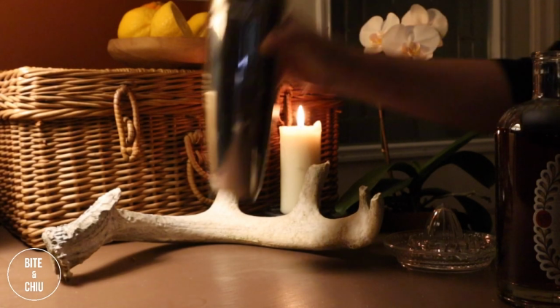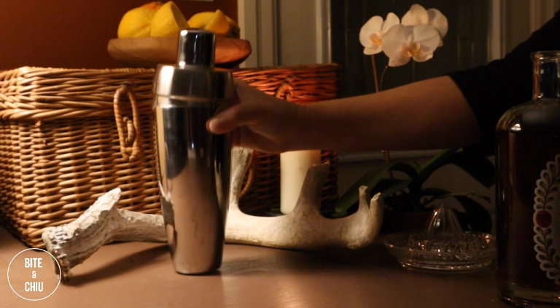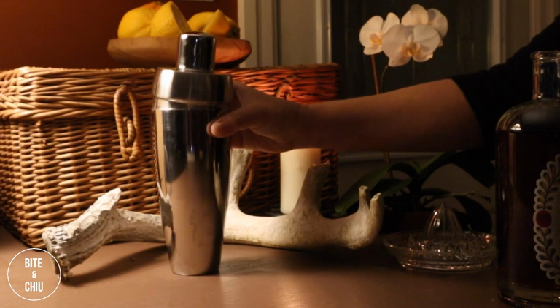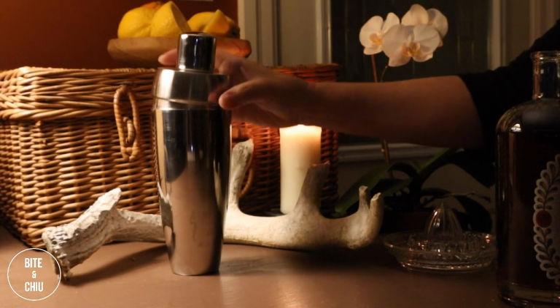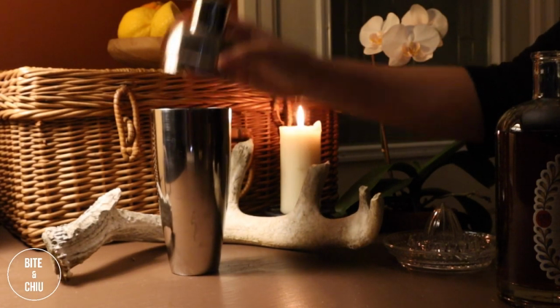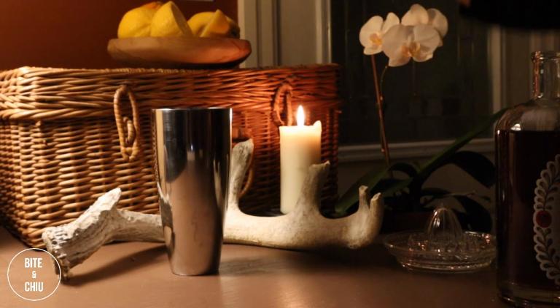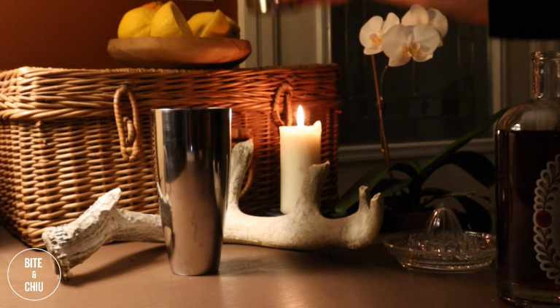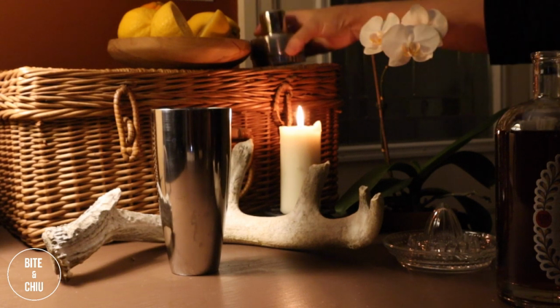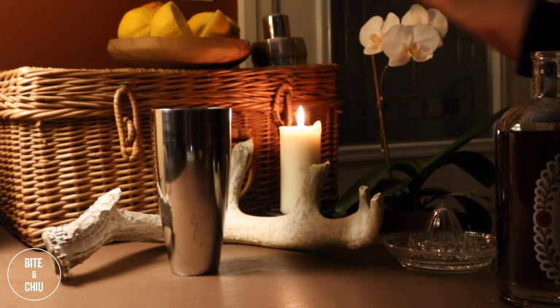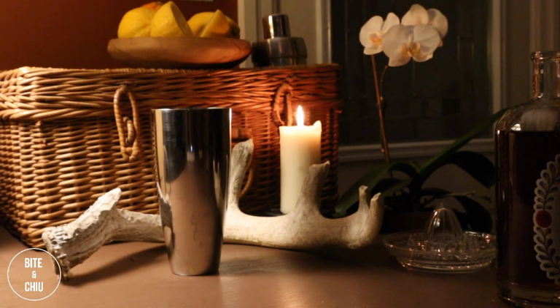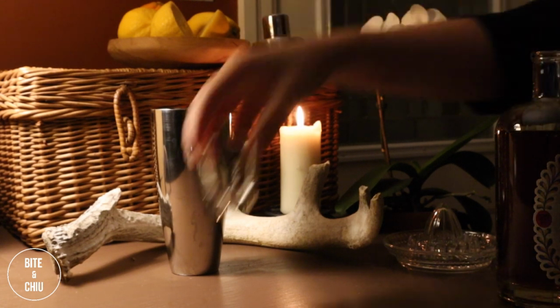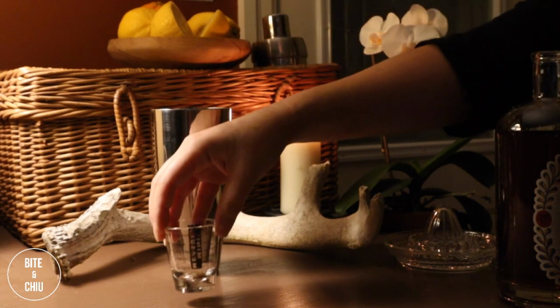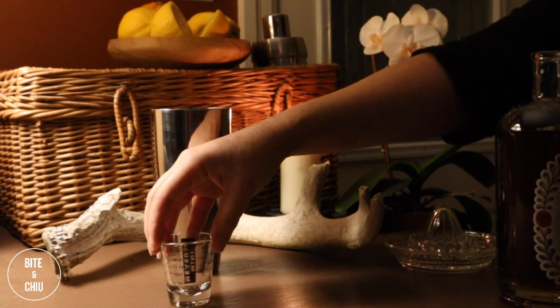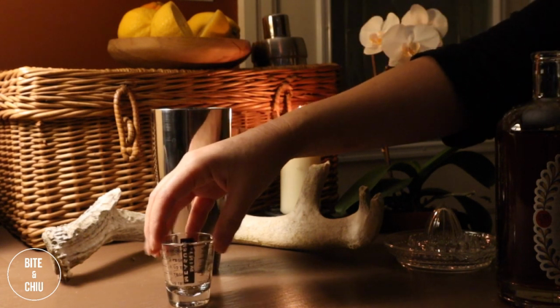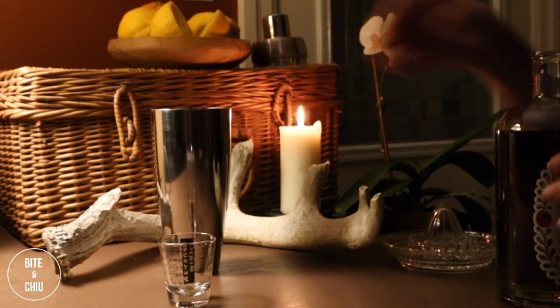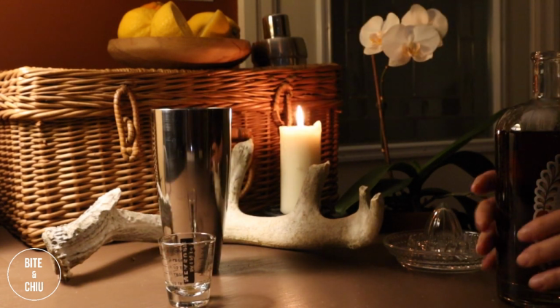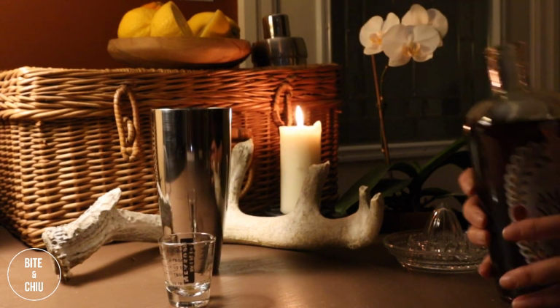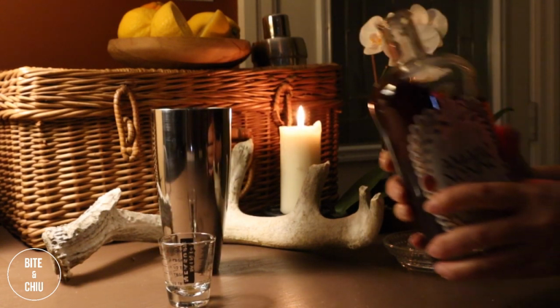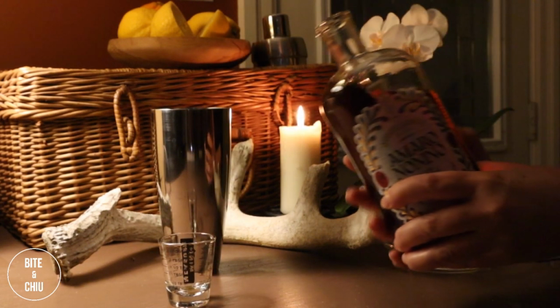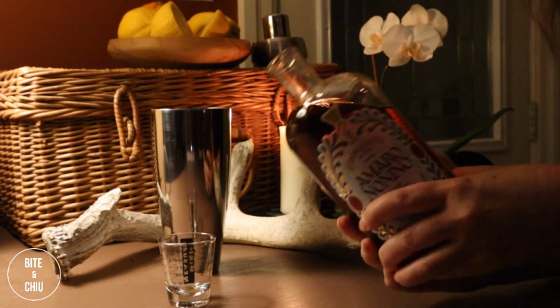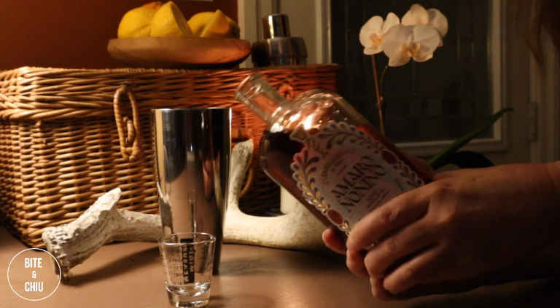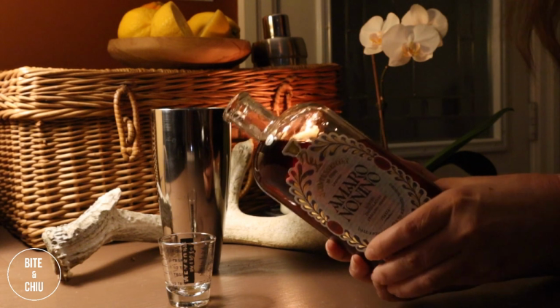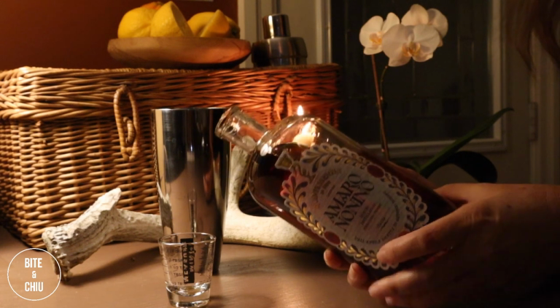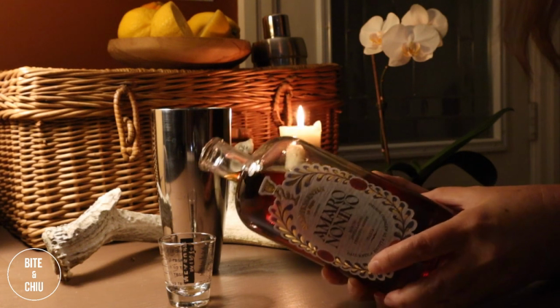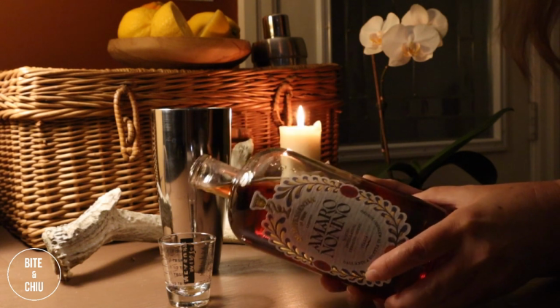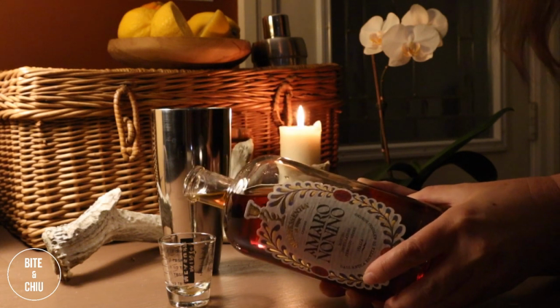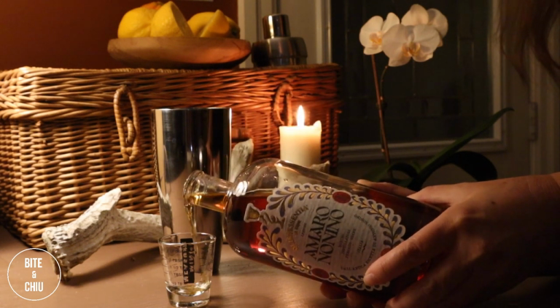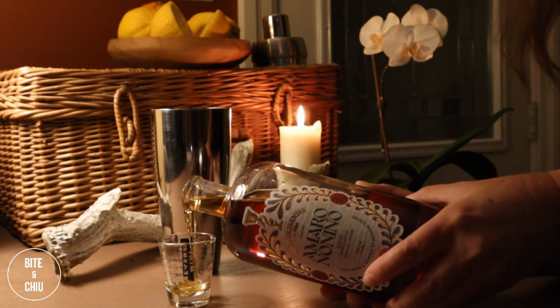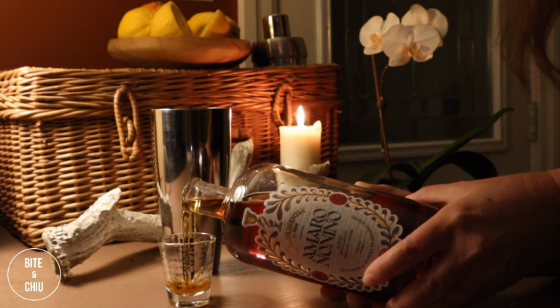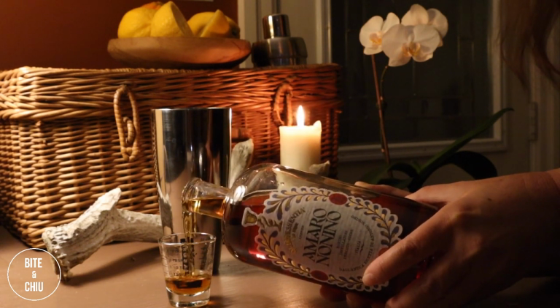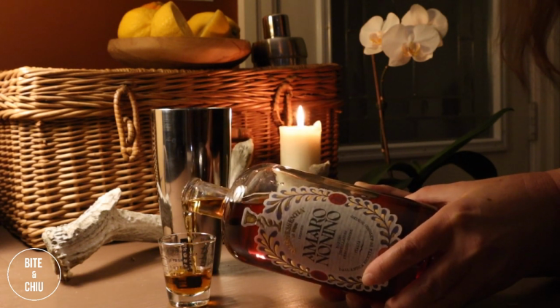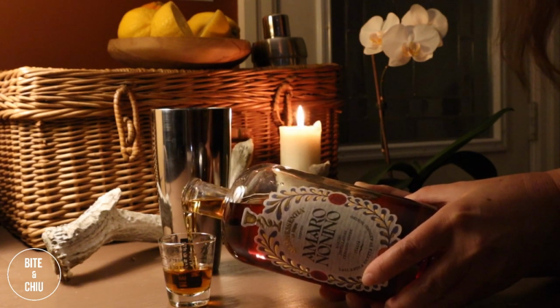I'm going to begin by adding amaro to my cocktail shaker. Amaro is a digestive from Northern Italy. It is grappa-based and is an infusion of herbs, spices, roots, as well as fruits.